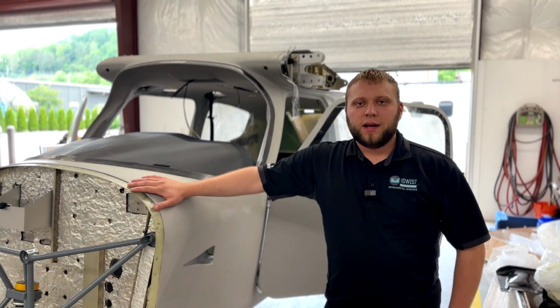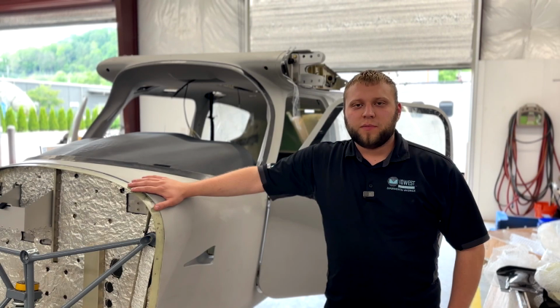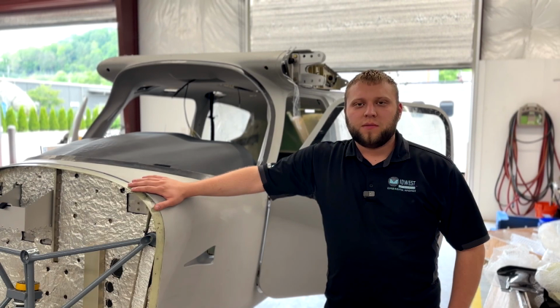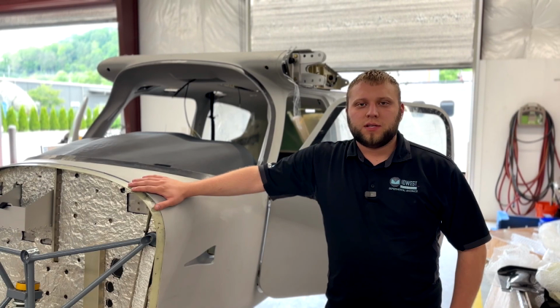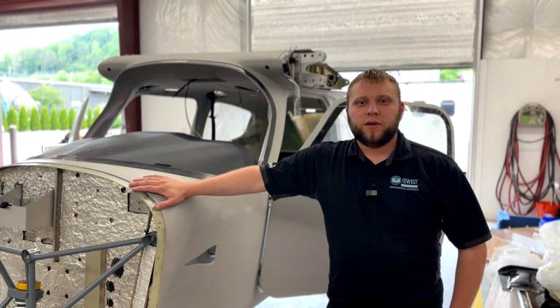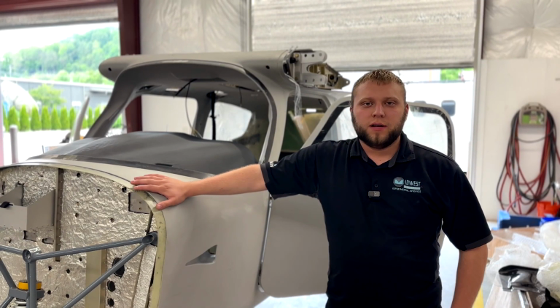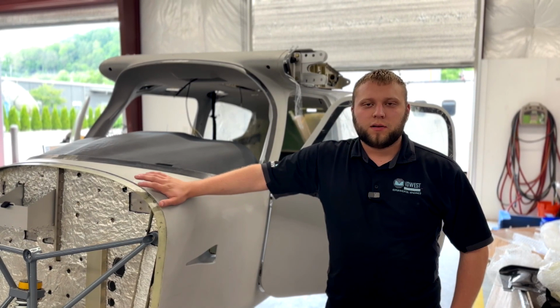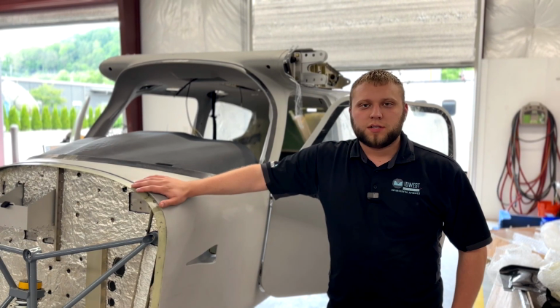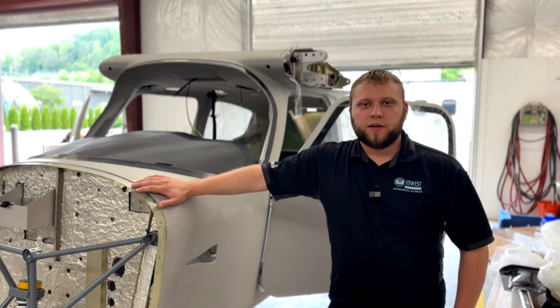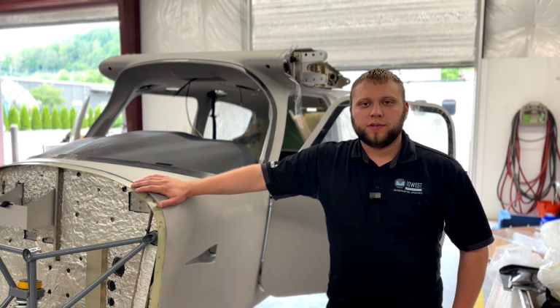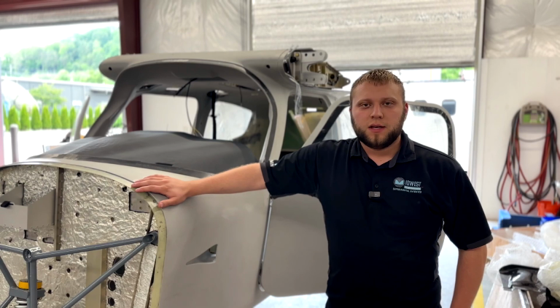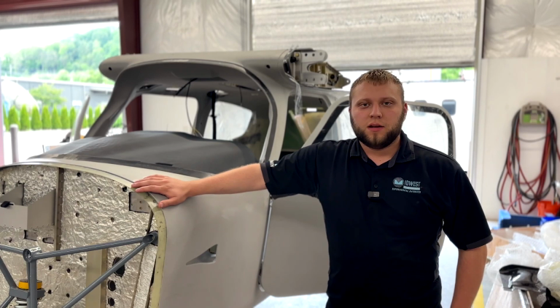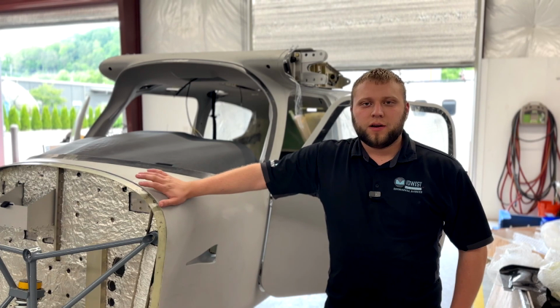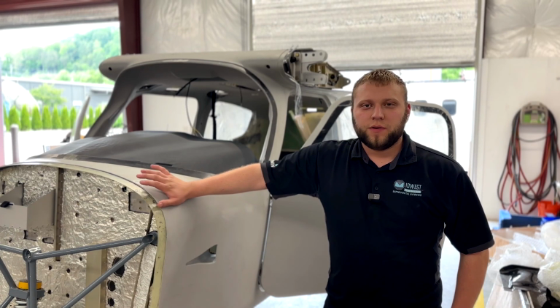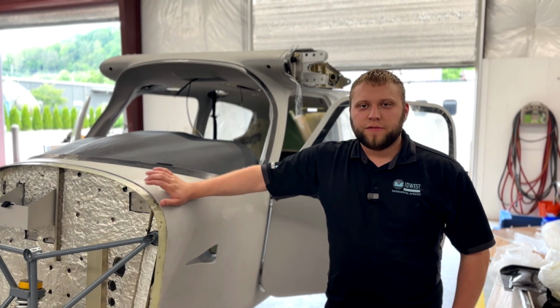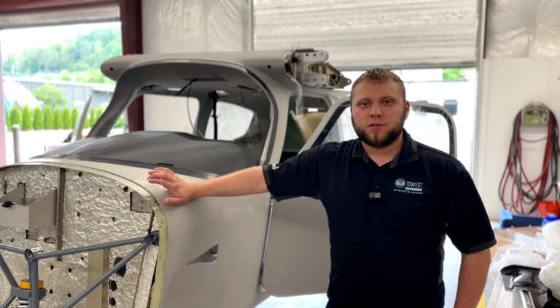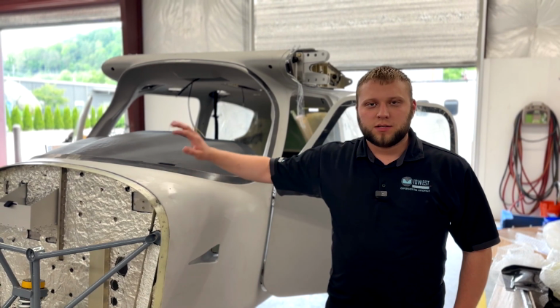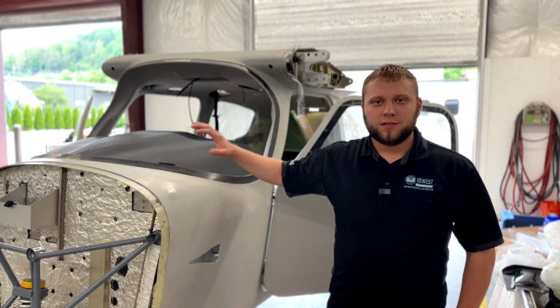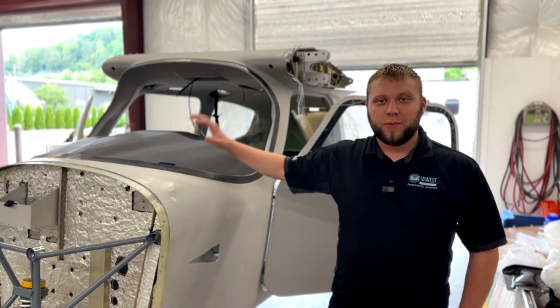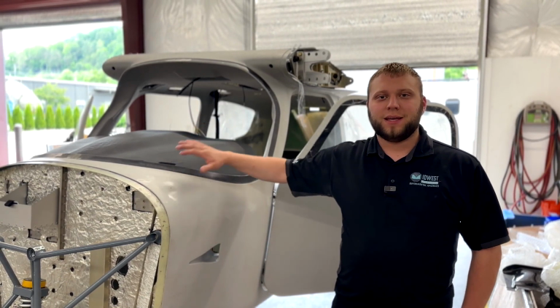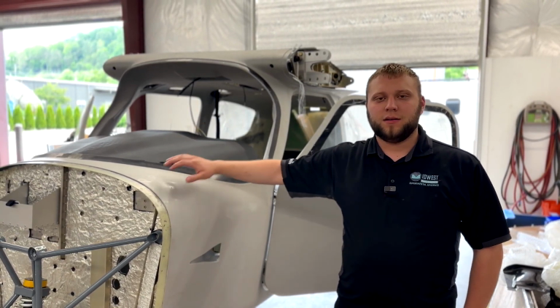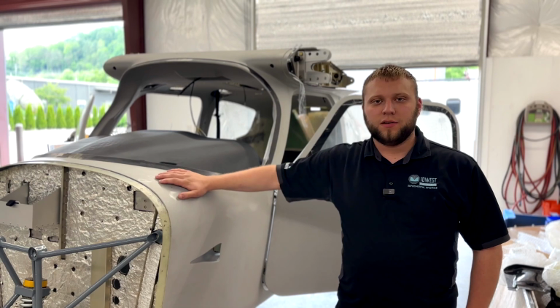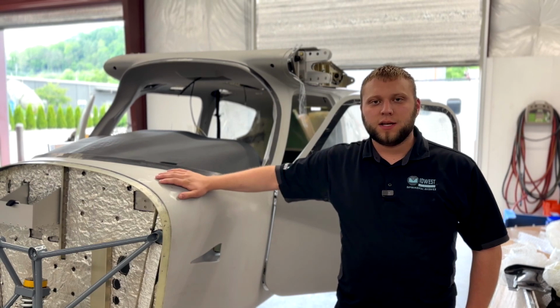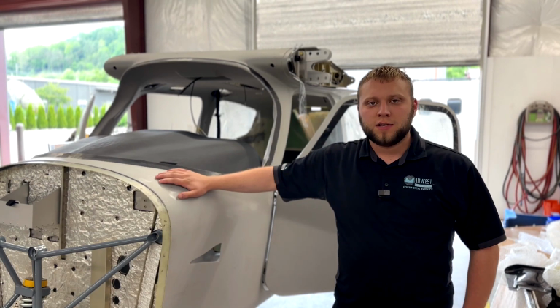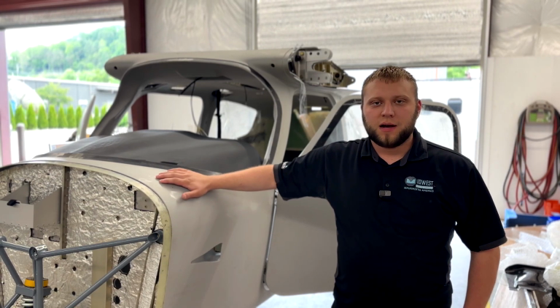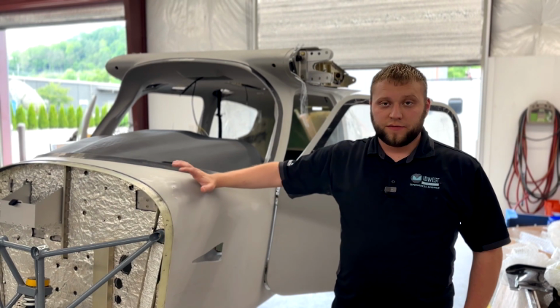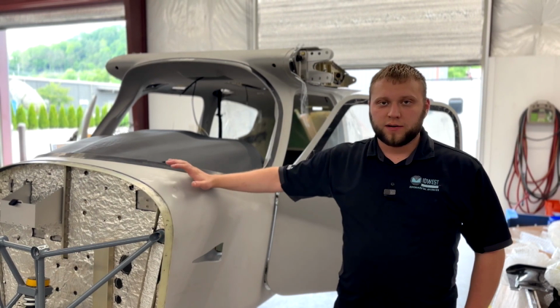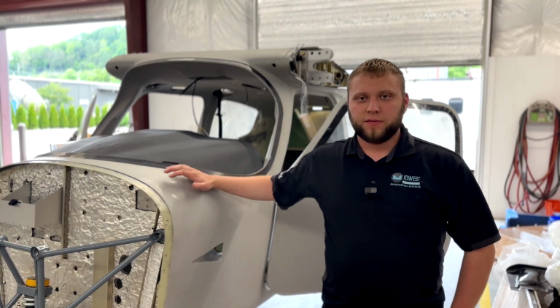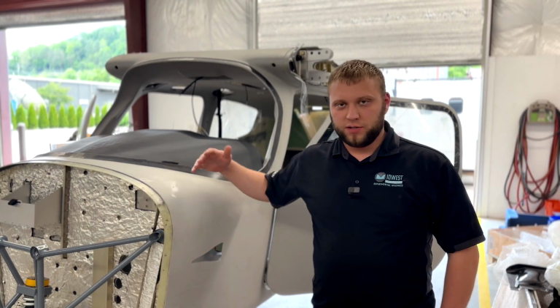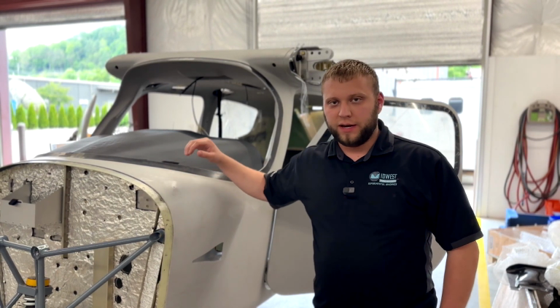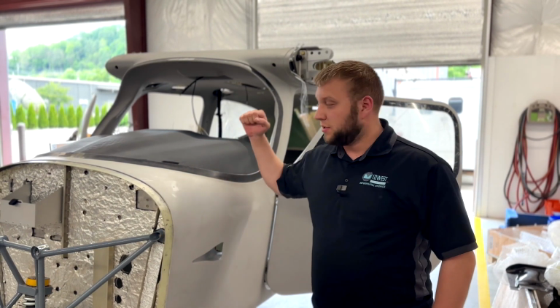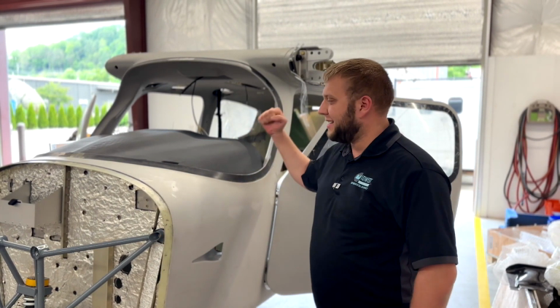Hi guys, Adam from Moodles Panel Builders, and we are in North Carolina just outside of Asheville. We are here with the first Sling High Wing kit in the United States. Obviously not the first aircraft — there are already two flying here — but this is the first kit.